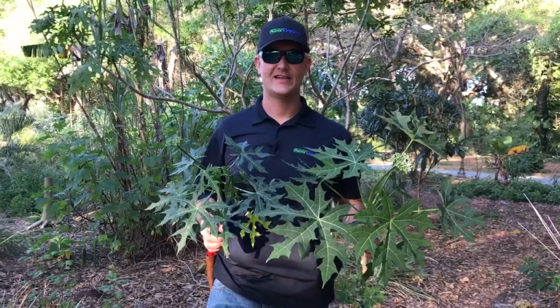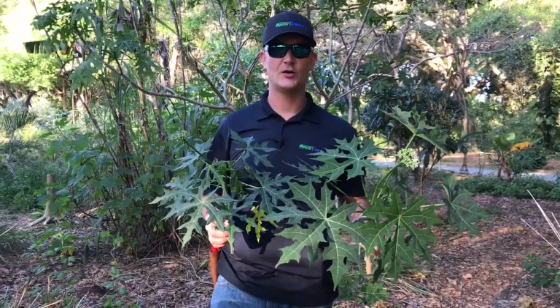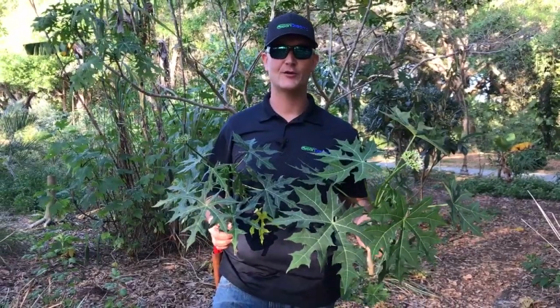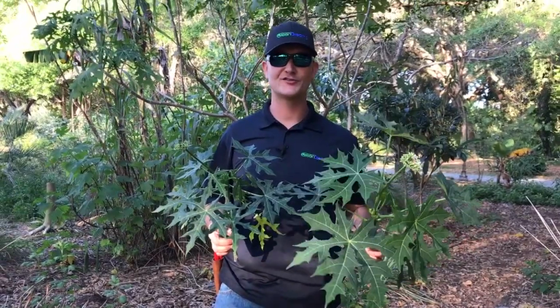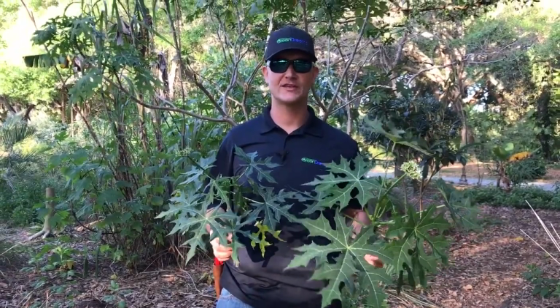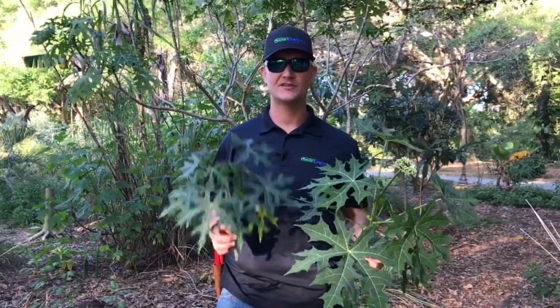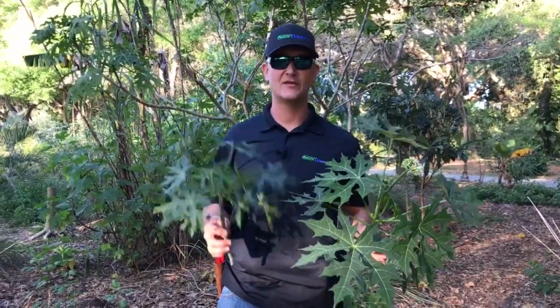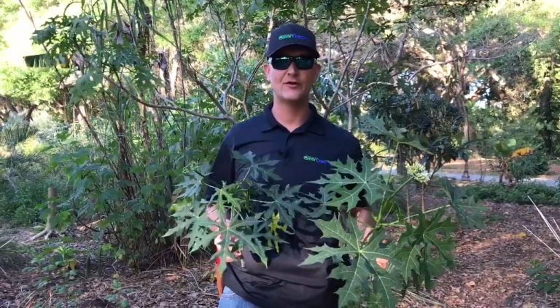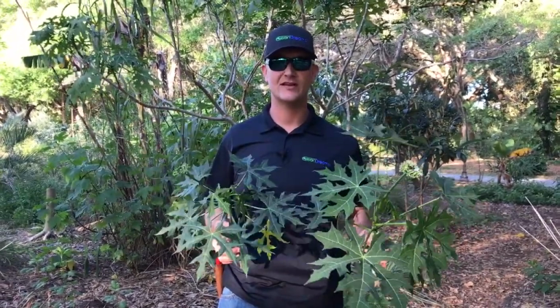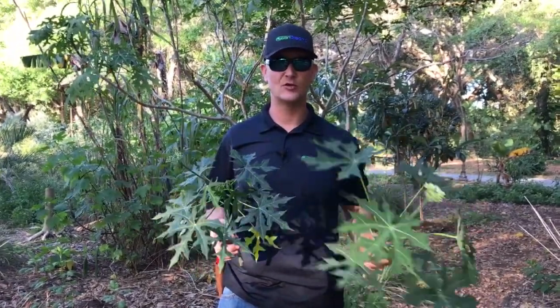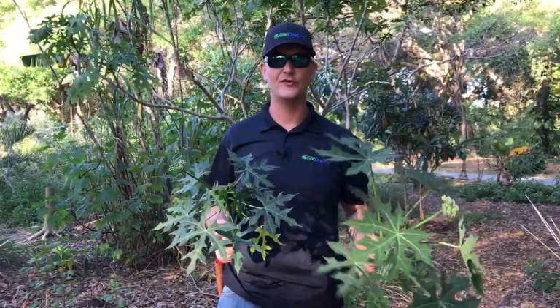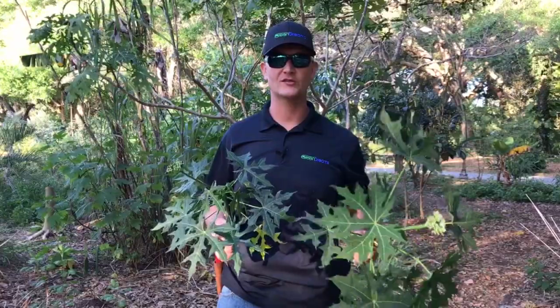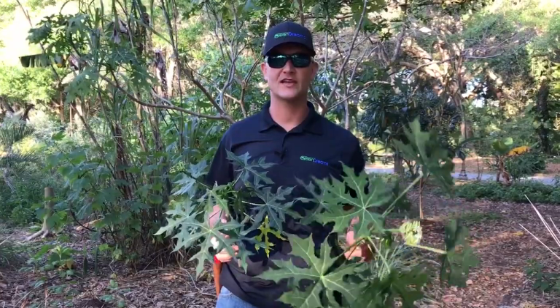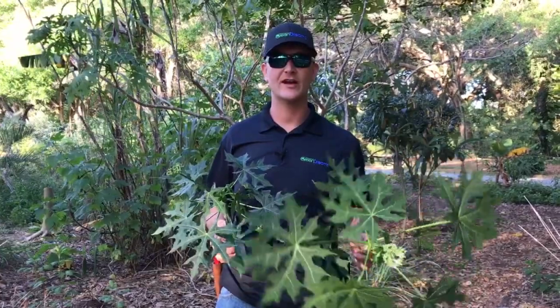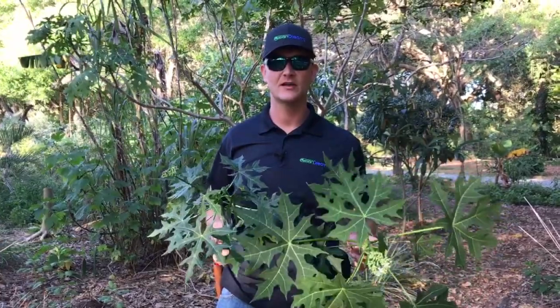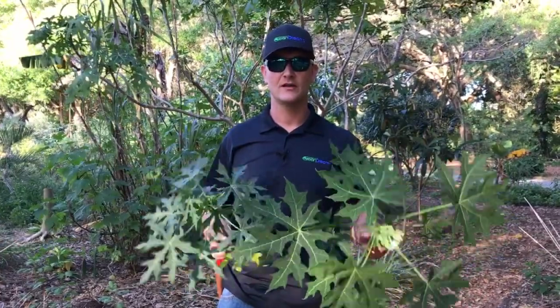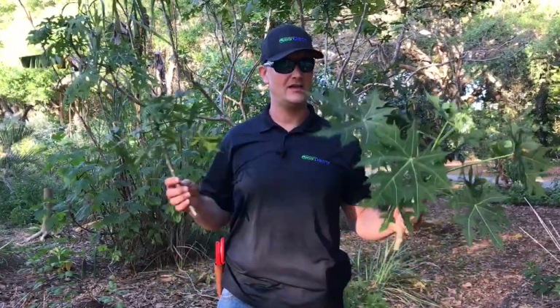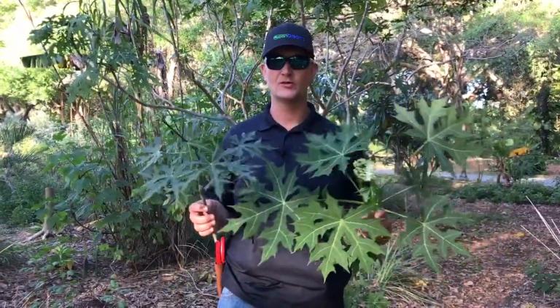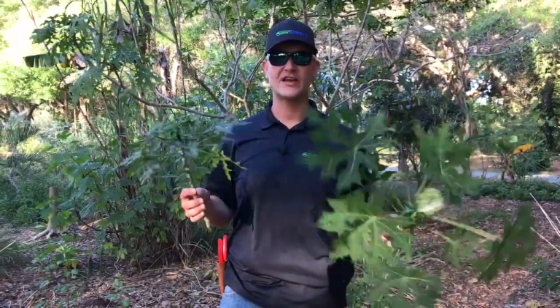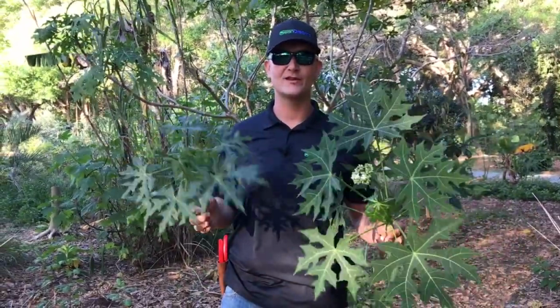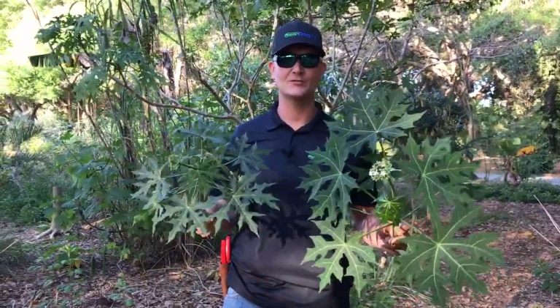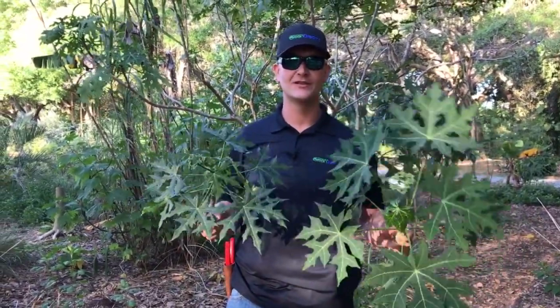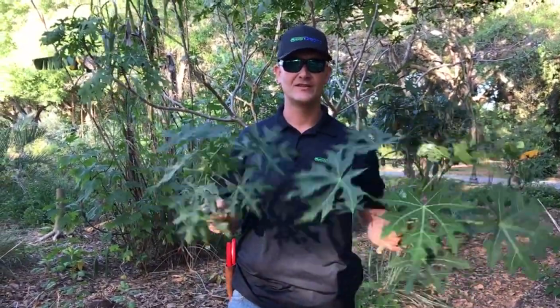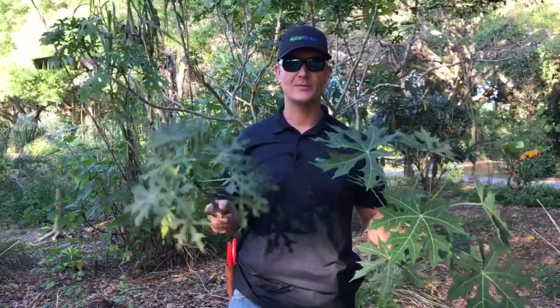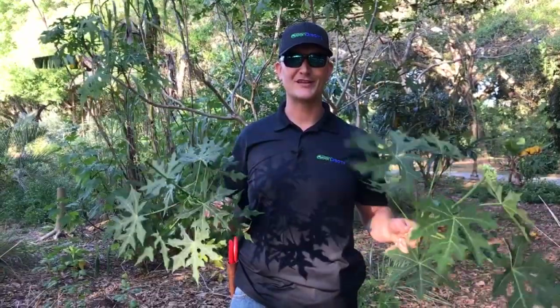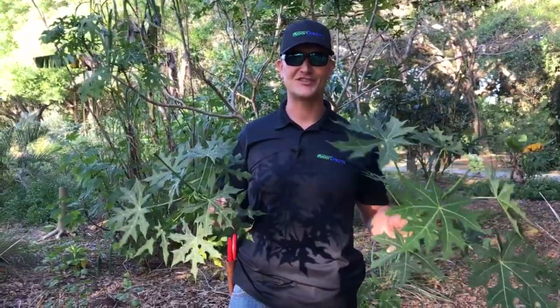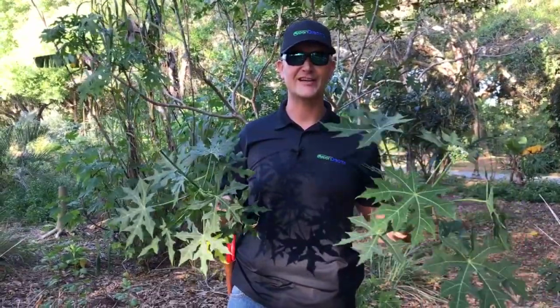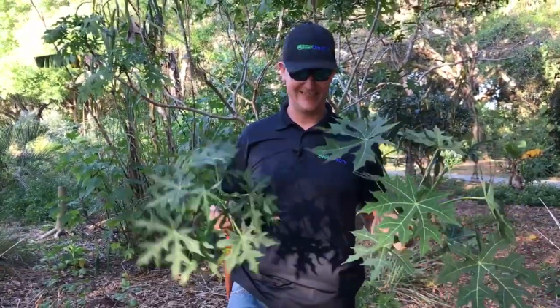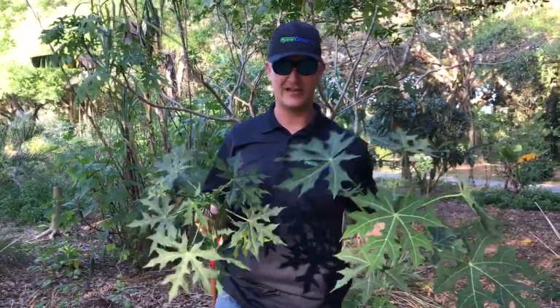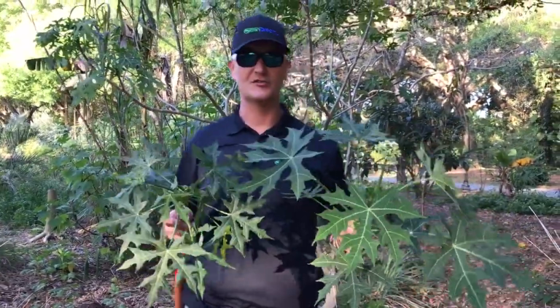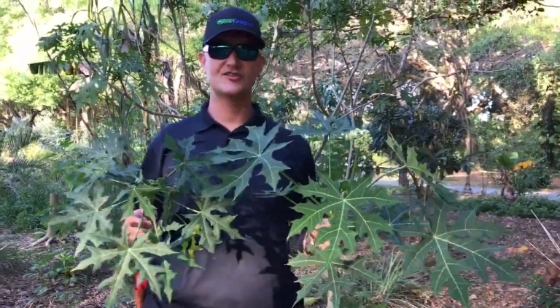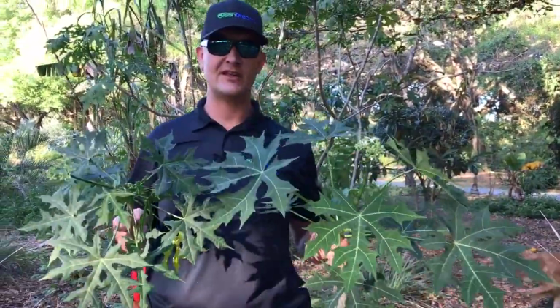Hey y'all, Pete here with Green Dreams. I'm just hanging out in the food forest — that zone 1 food forest right outside of our house. And I'm holding an exciting perennial vegetable. This perennial vegetable is chaya, also known as tree spinach.